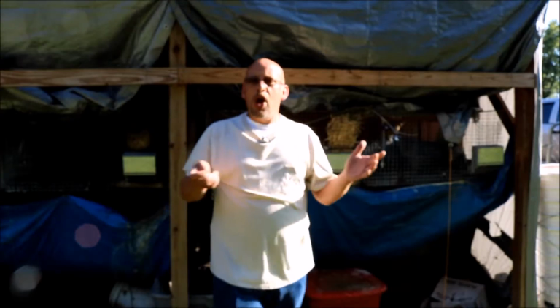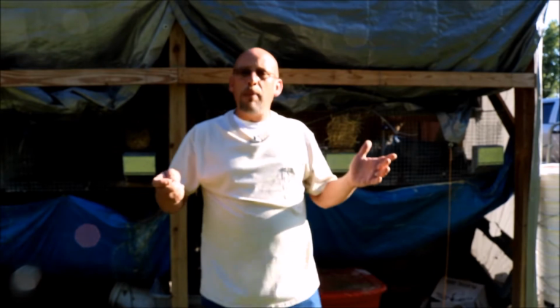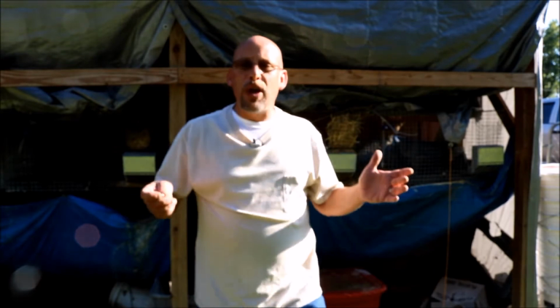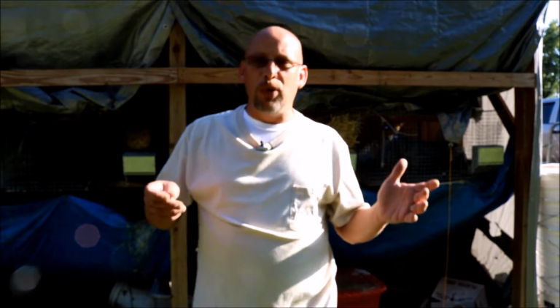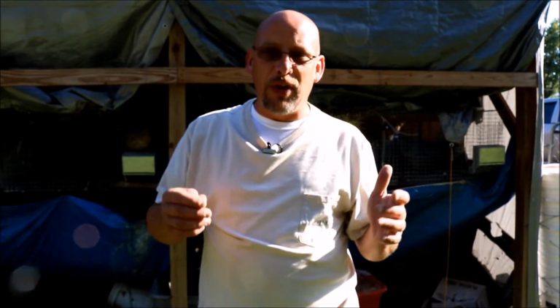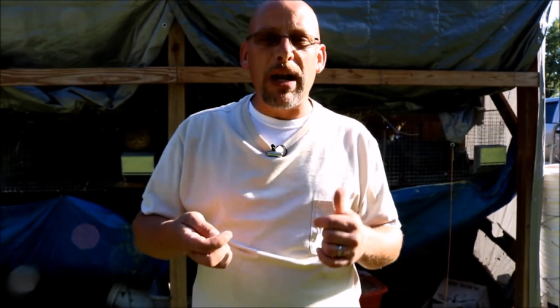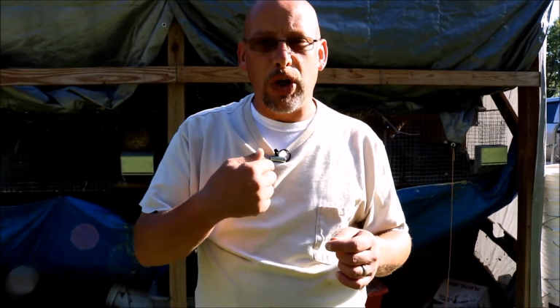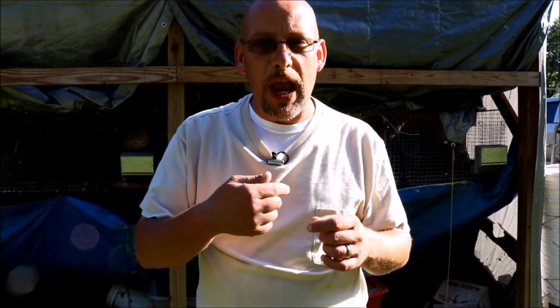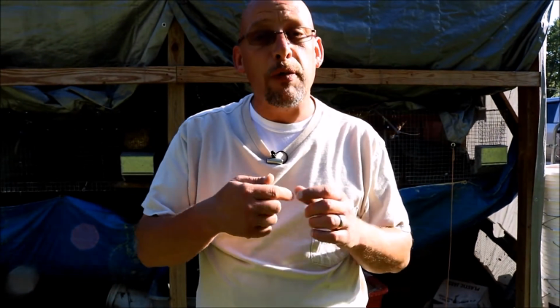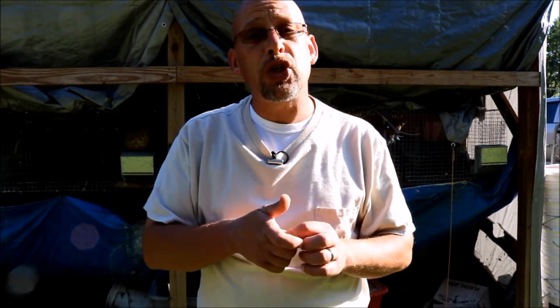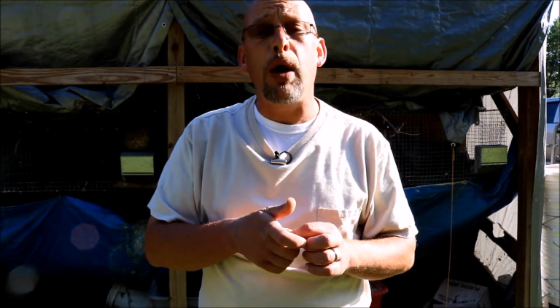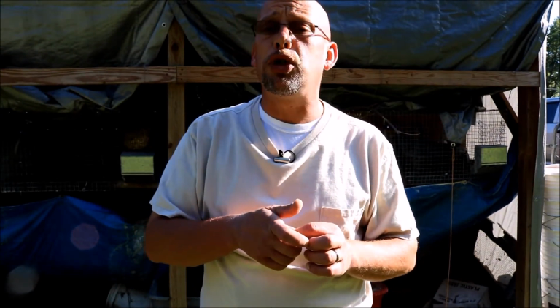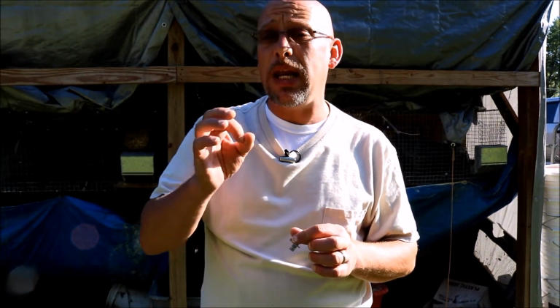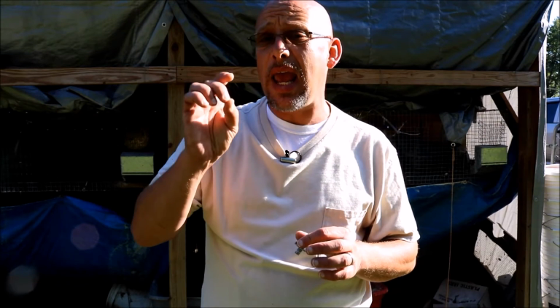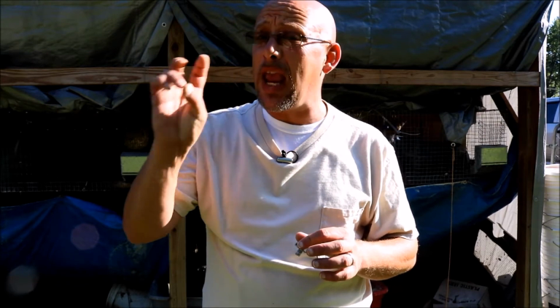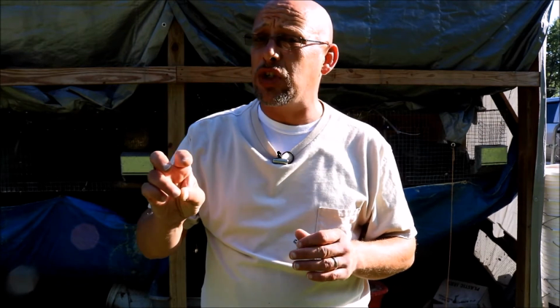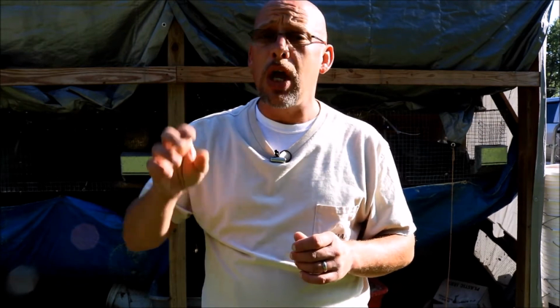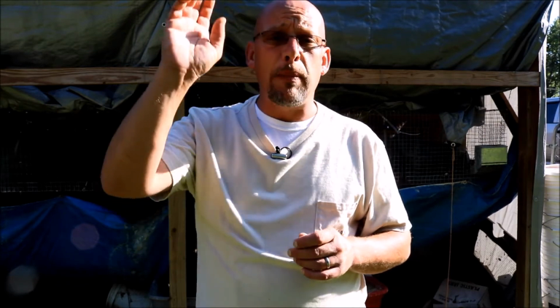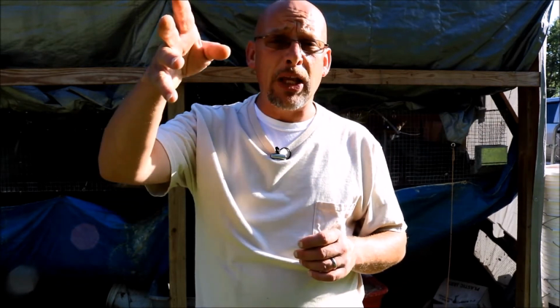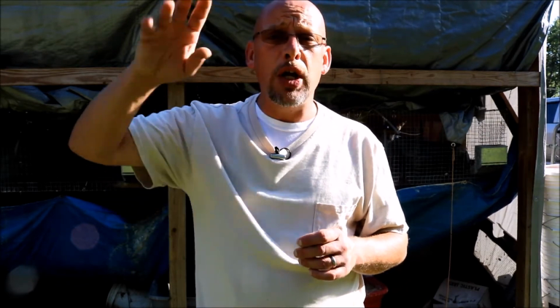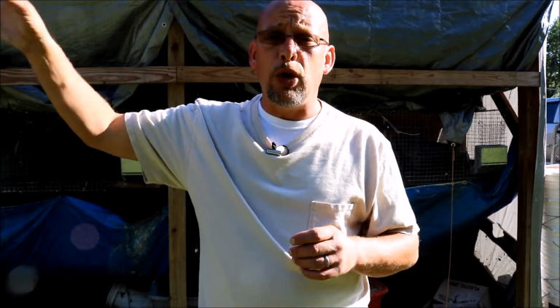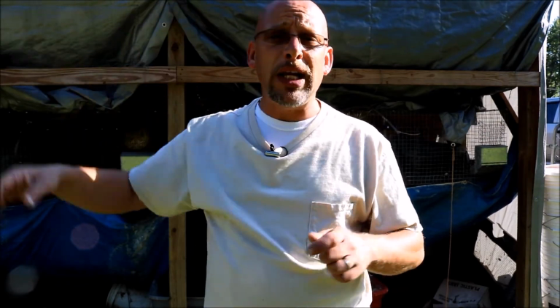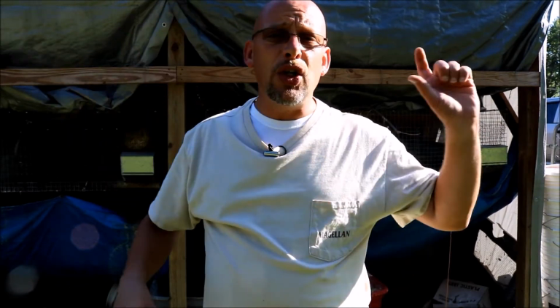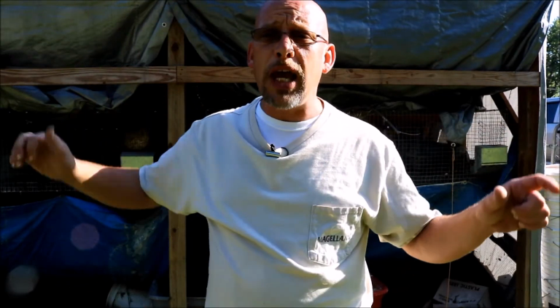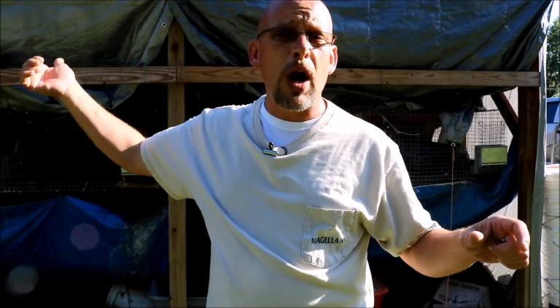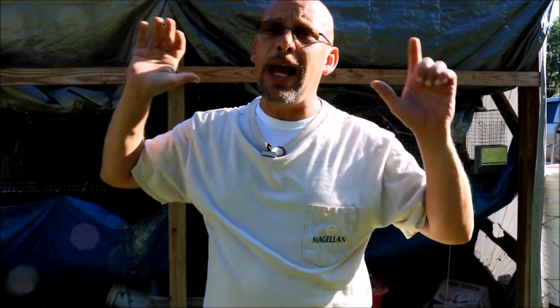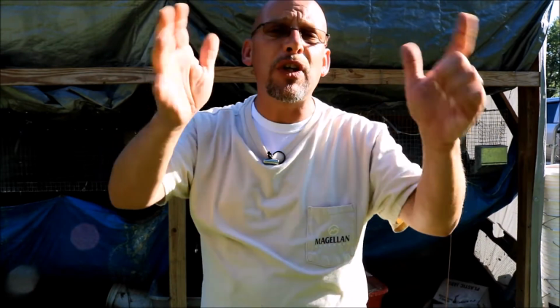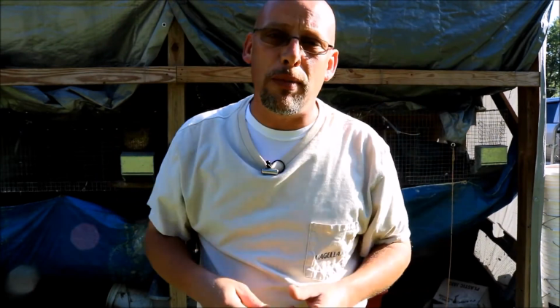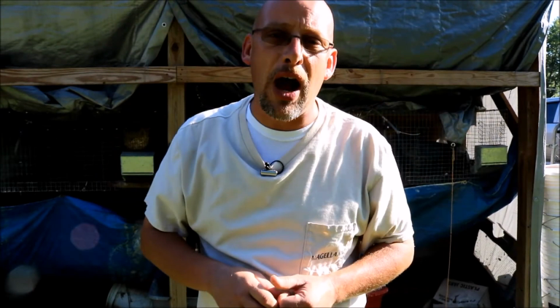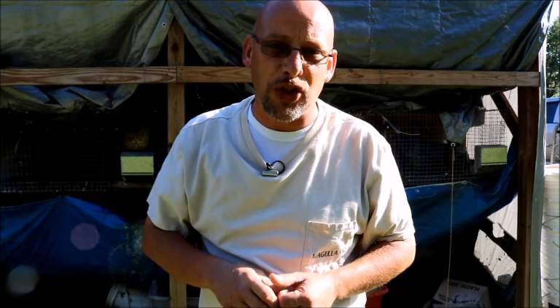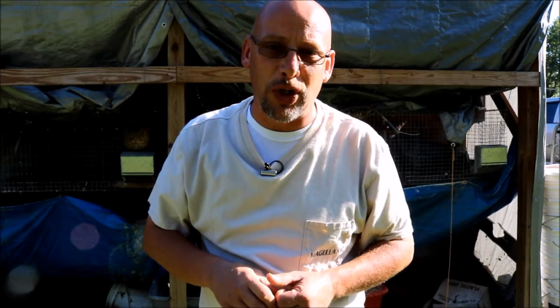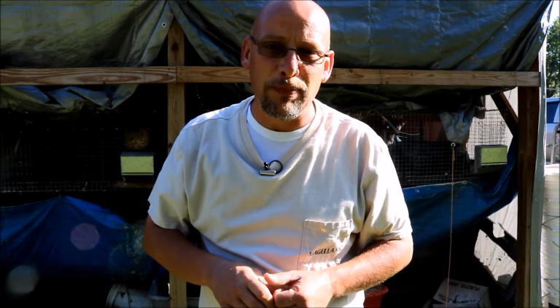Hey guys, welcome back to another Slightly Rednecked video. My name is Chris, and if you're not familiar with this channel, I help you to produce your own meat, eggs, and vegetables from your backyard, your balcony, your deck, your garage, or even a spare room in your house if that's the way you want to do it.